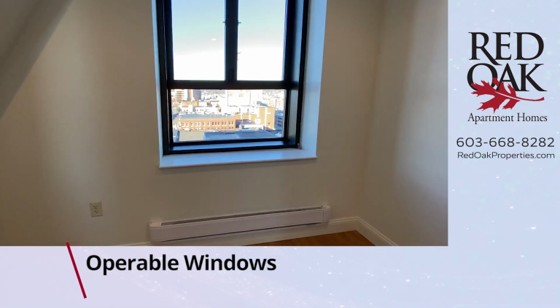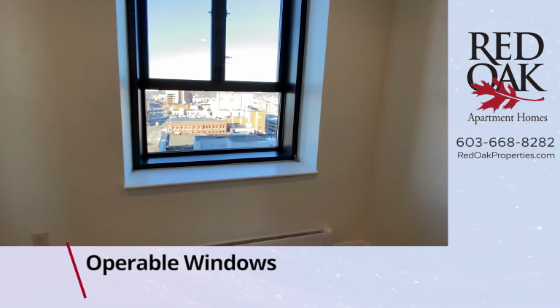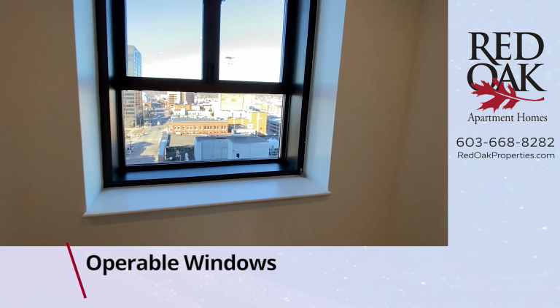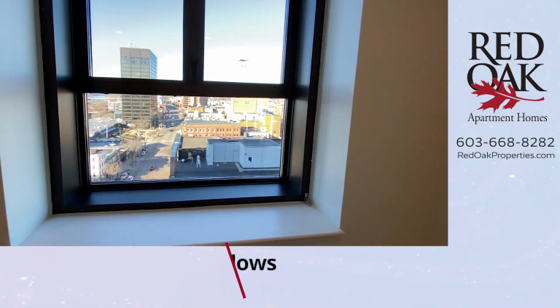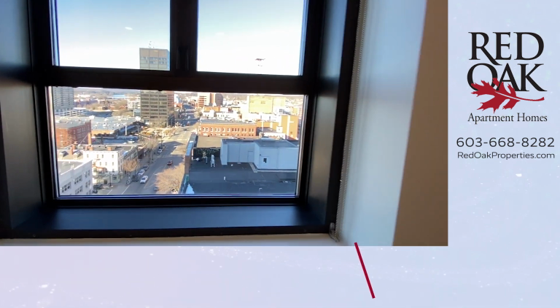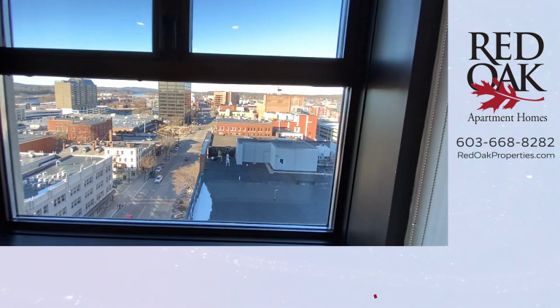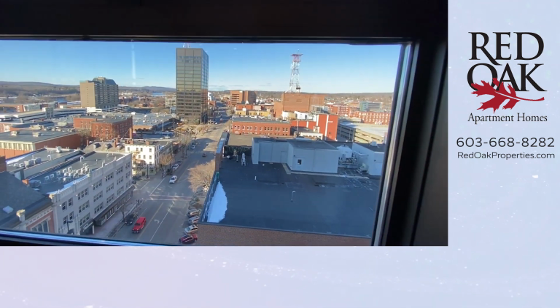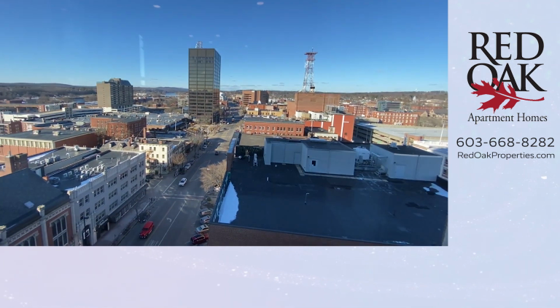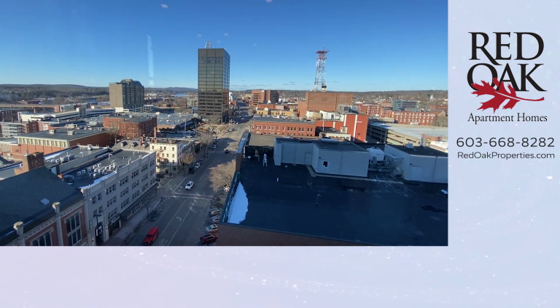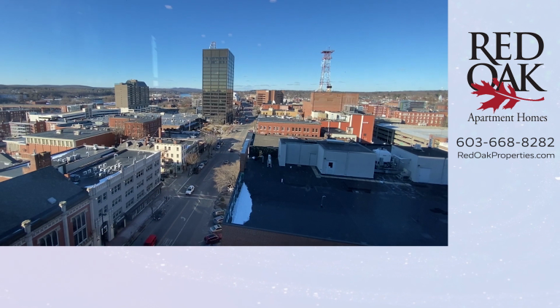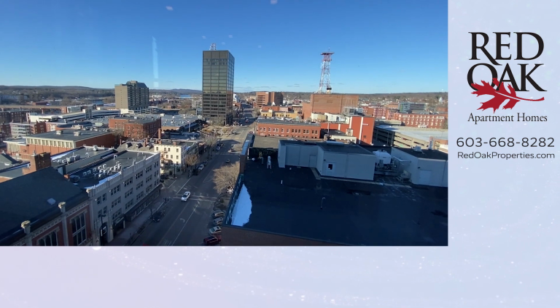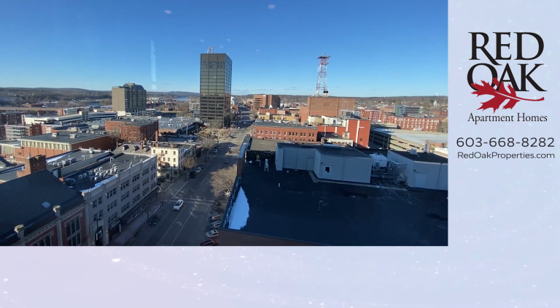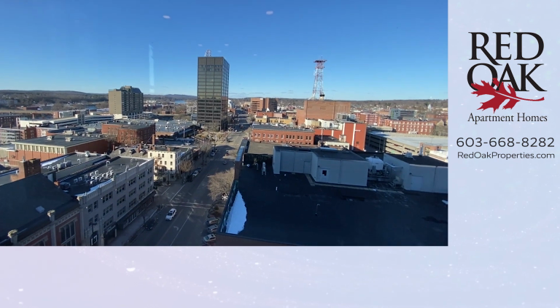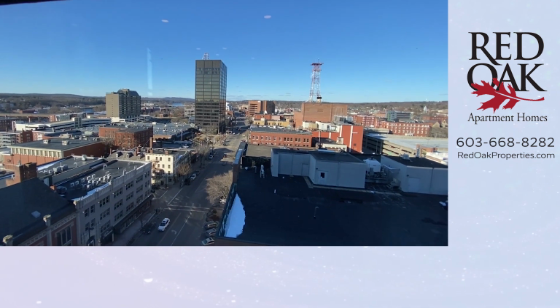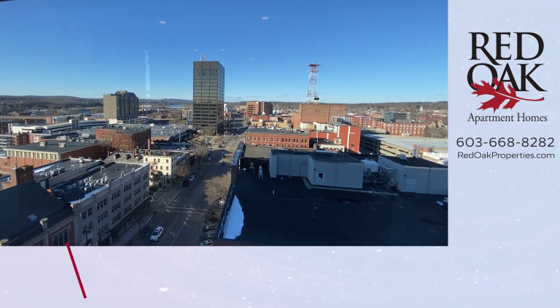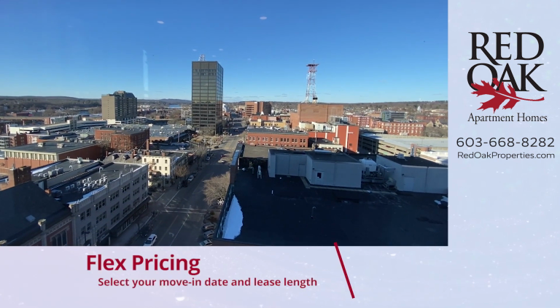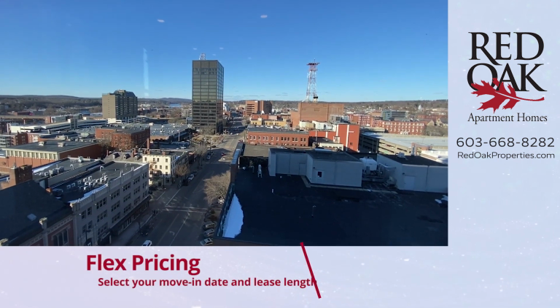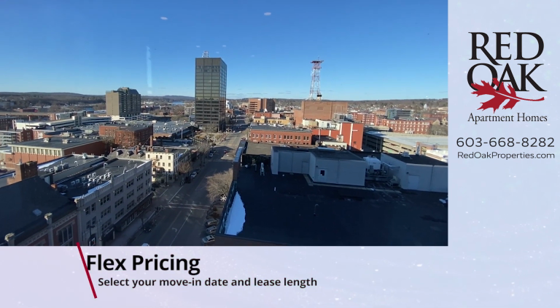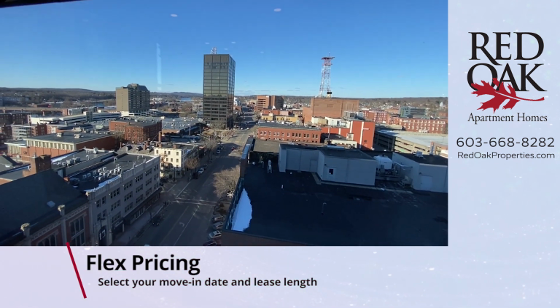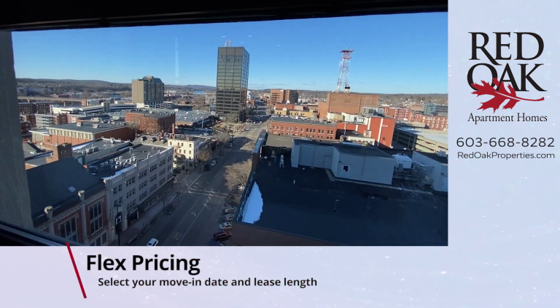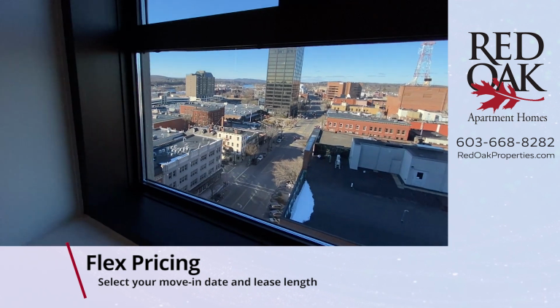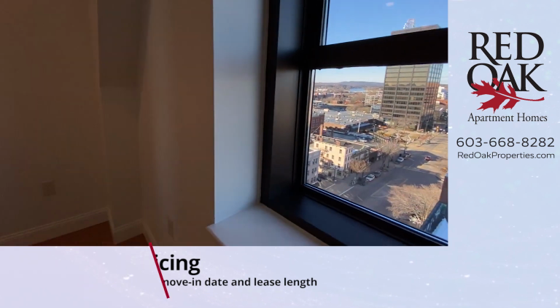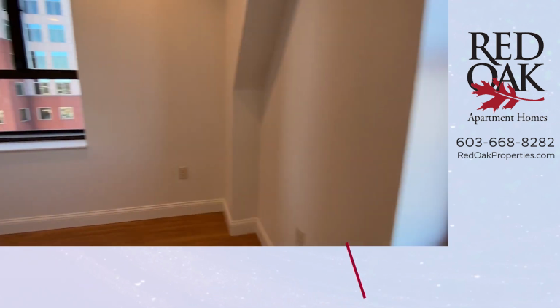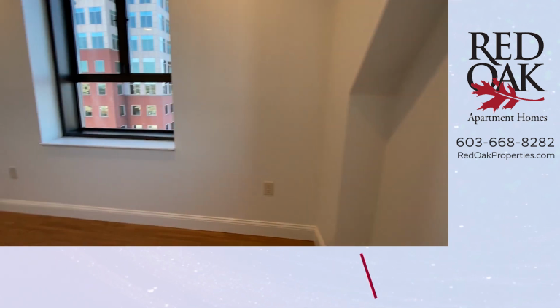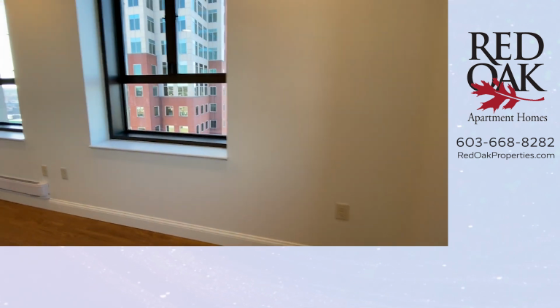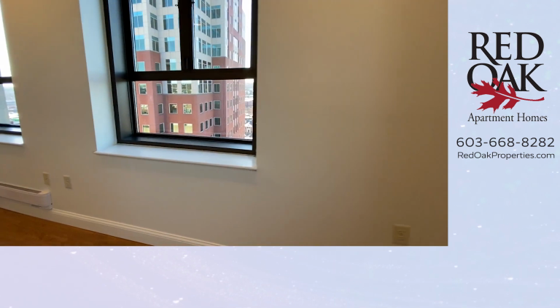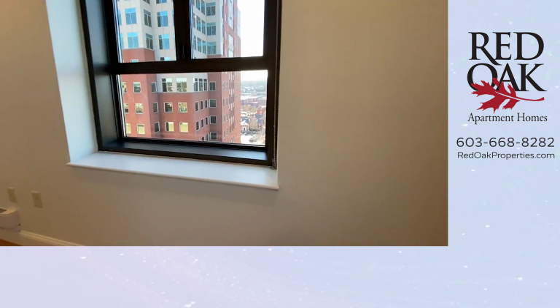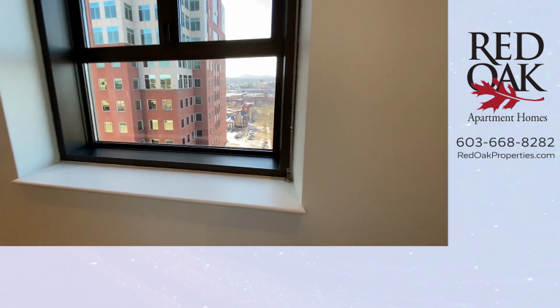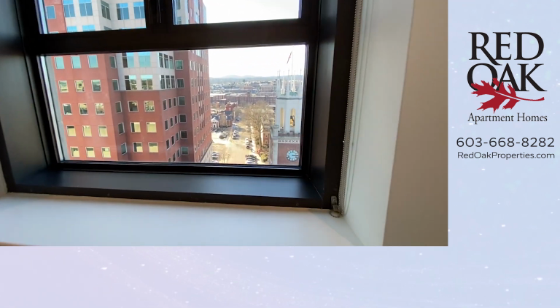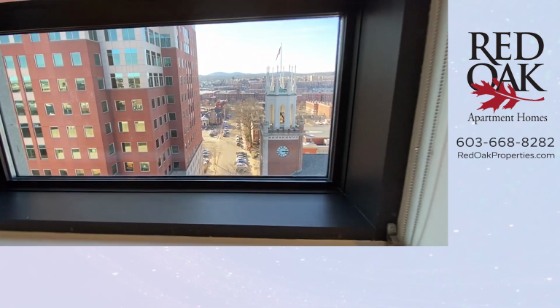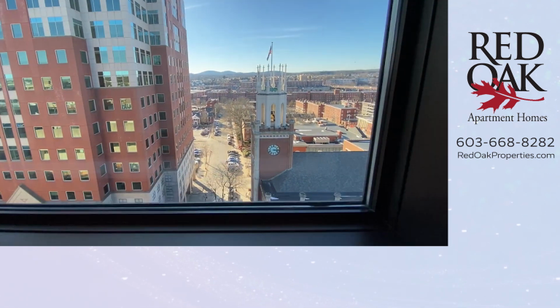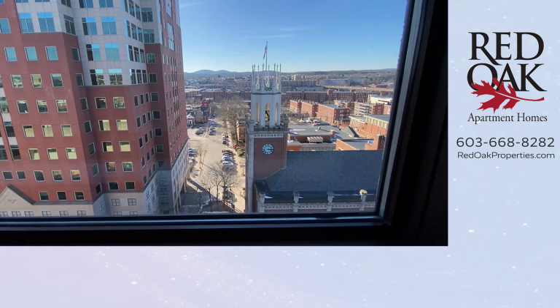I'd like to show you the view from this apartment. Being on the 10th floor, you're looking north on Elm Street, and the view from your living room on this side is looking west over City Hall.